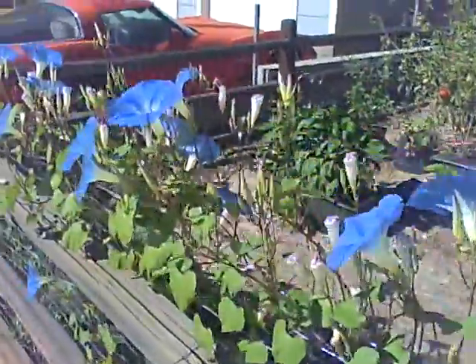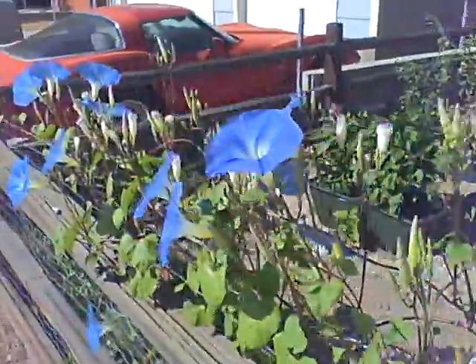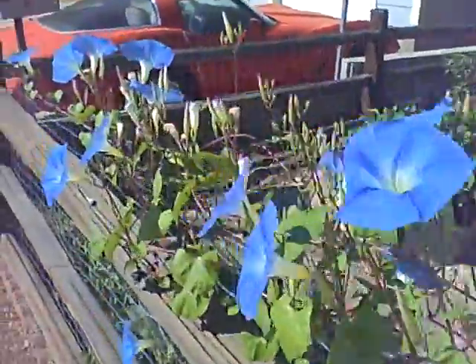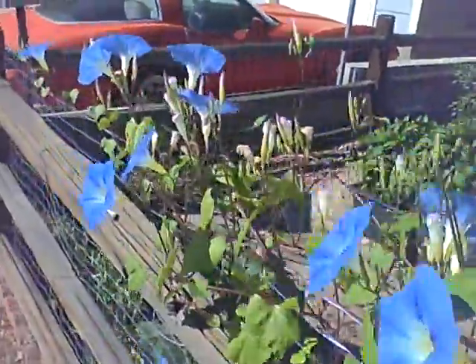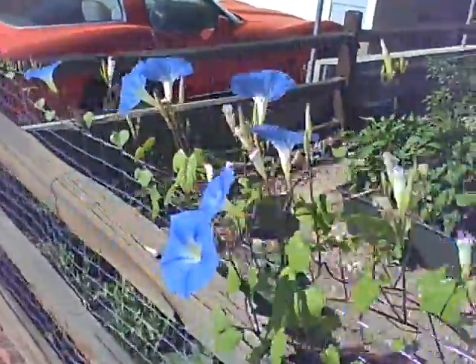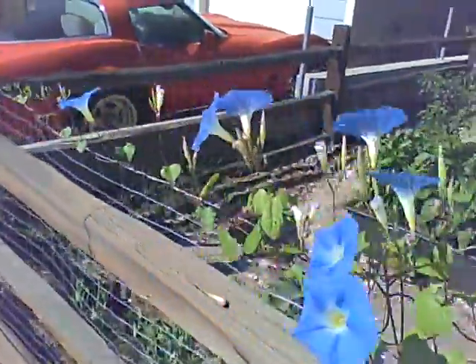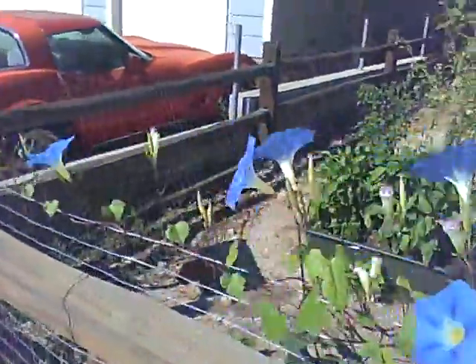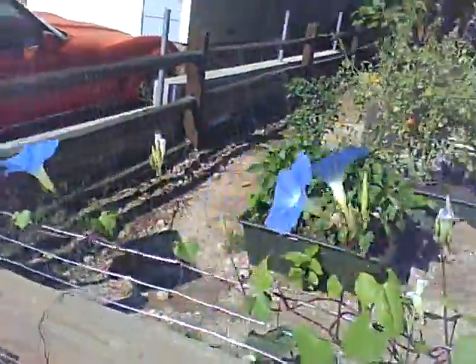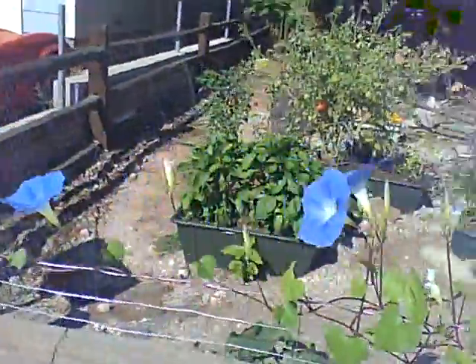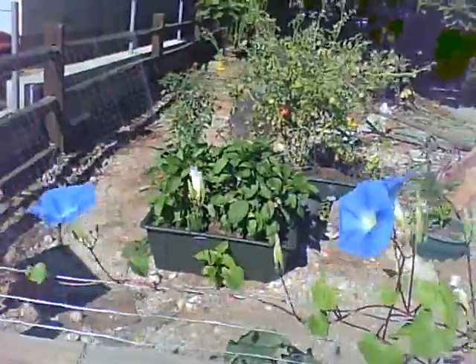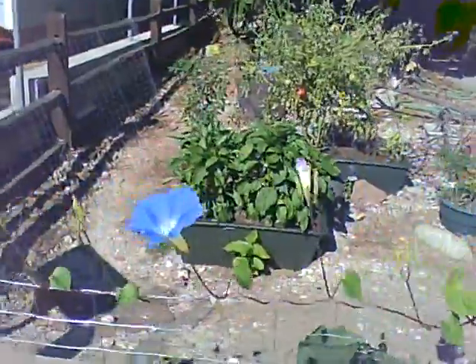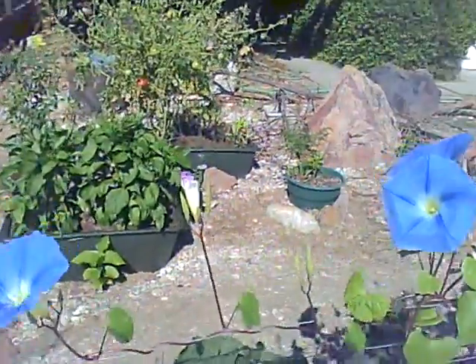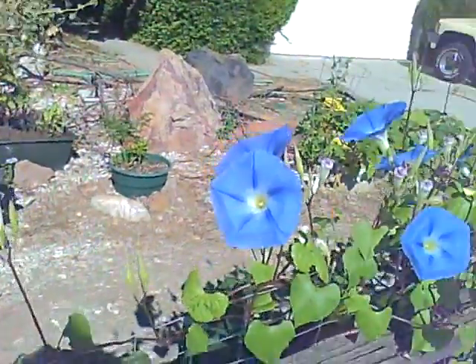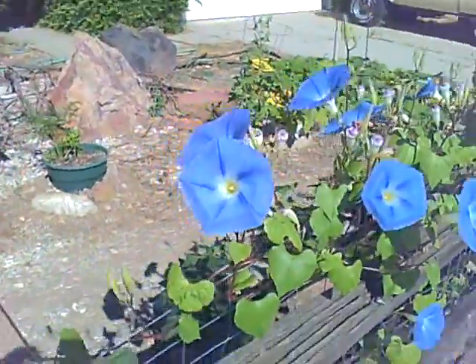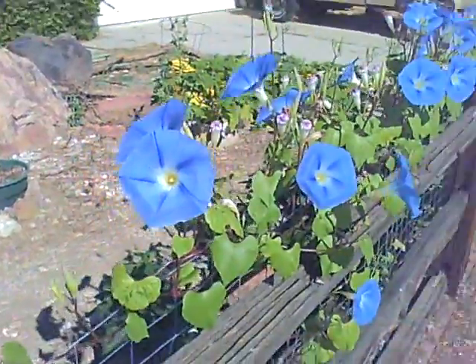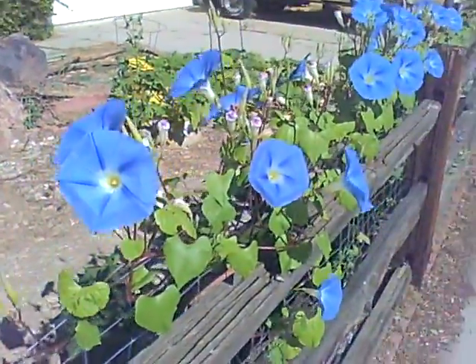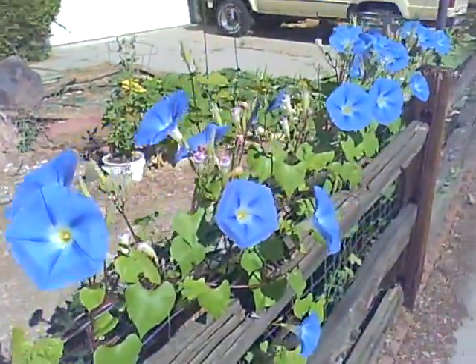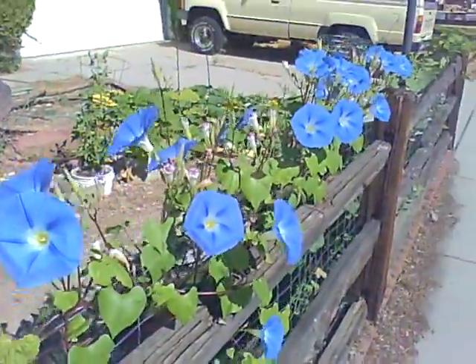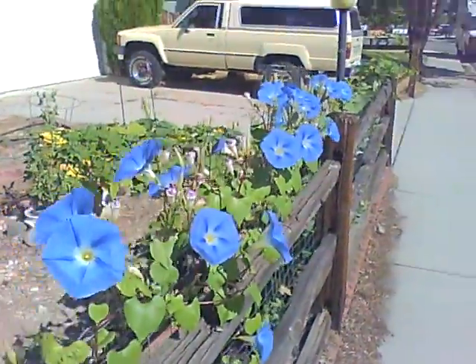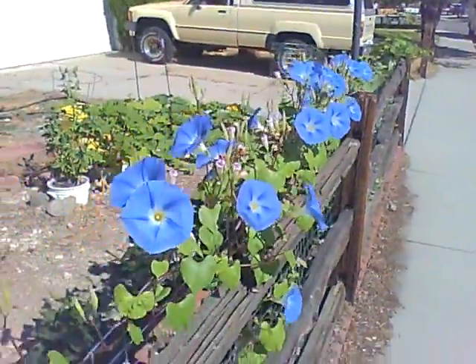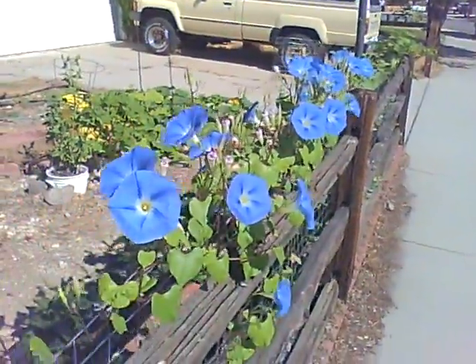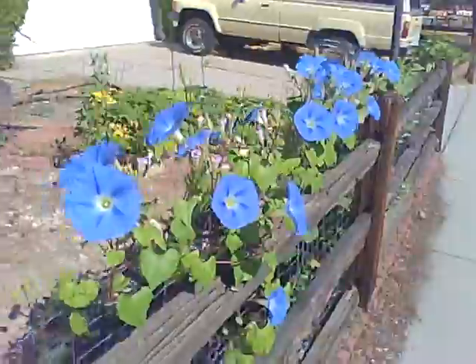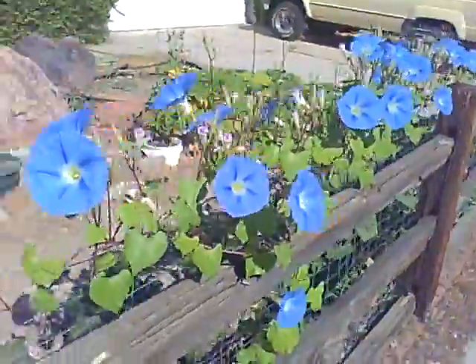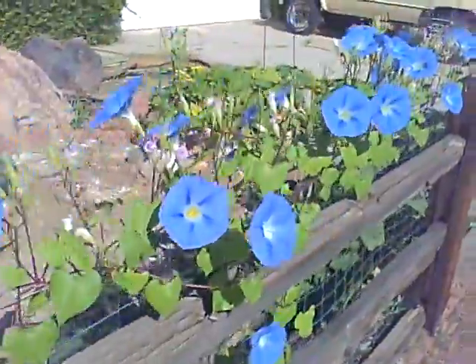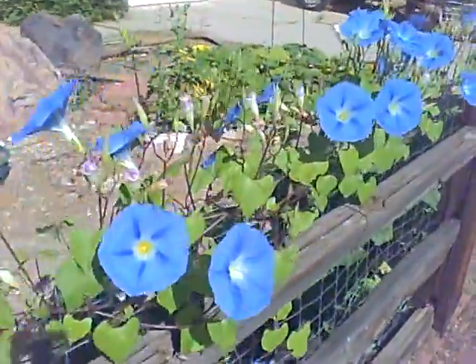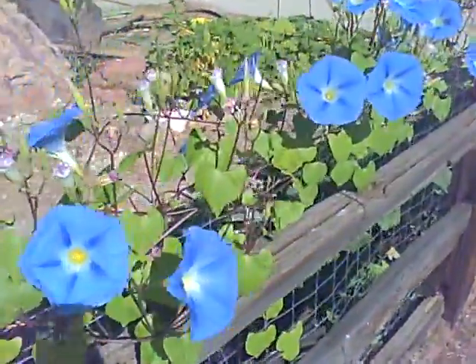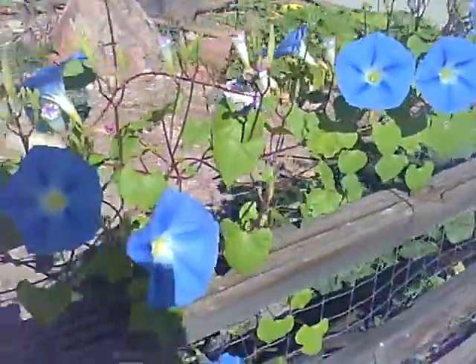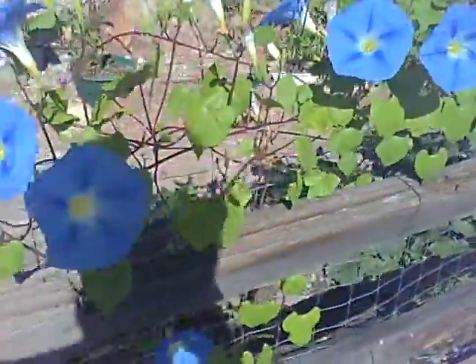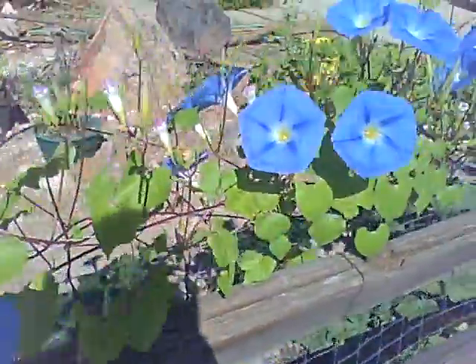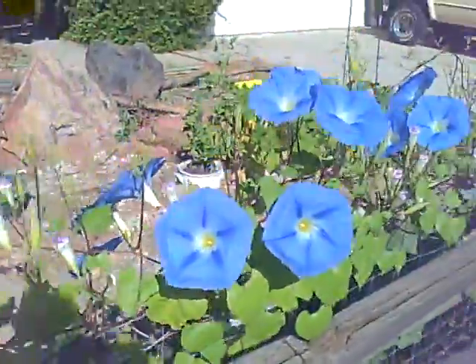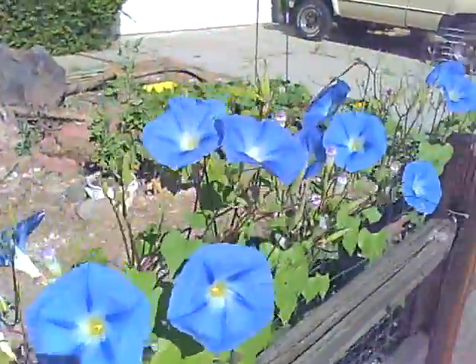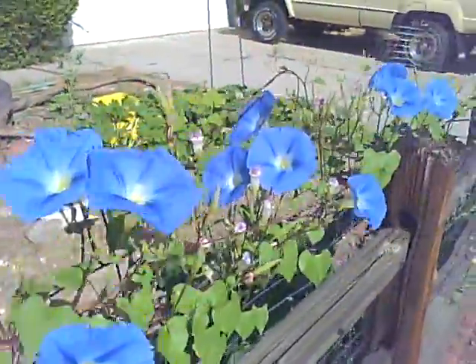It's pretty glorious, beautiful color, and there's more flowers to go.